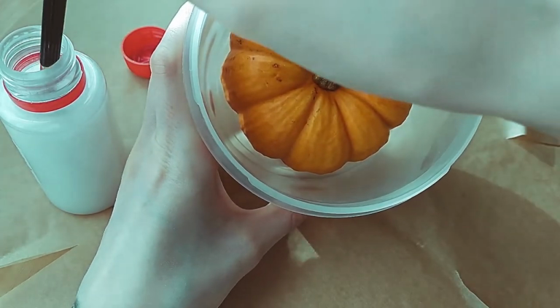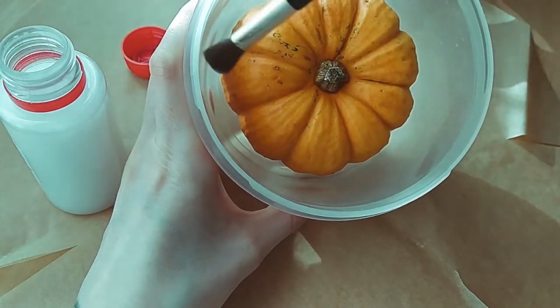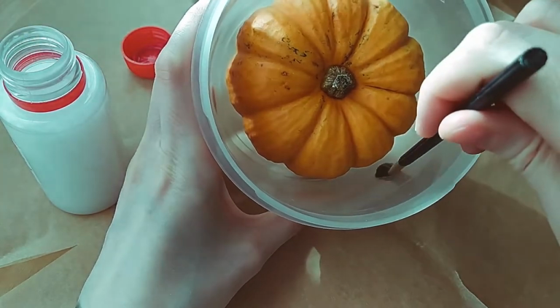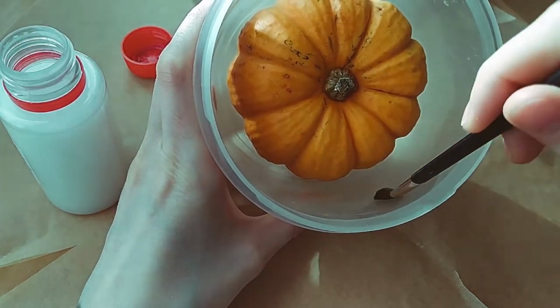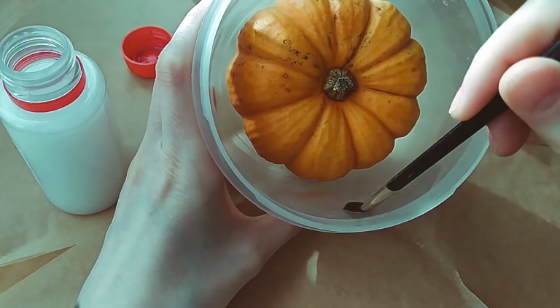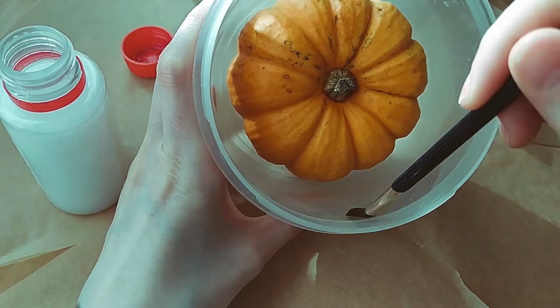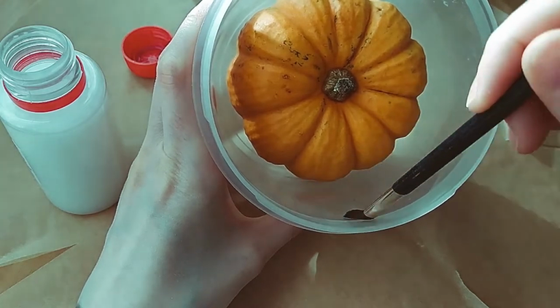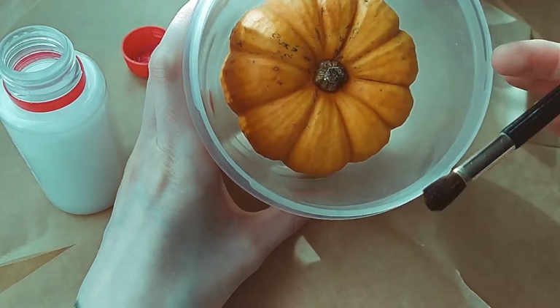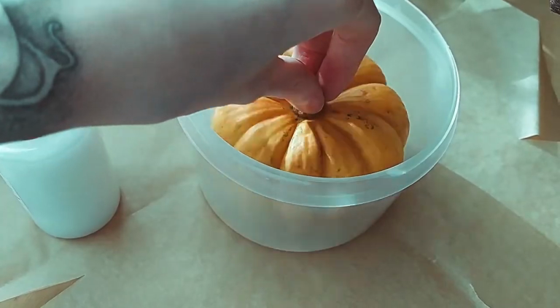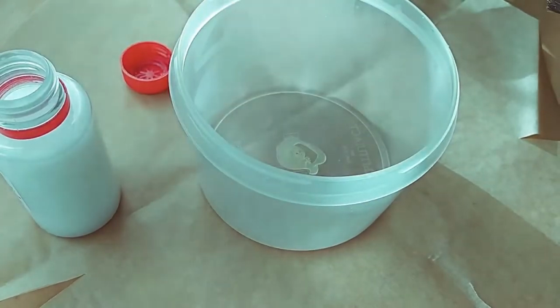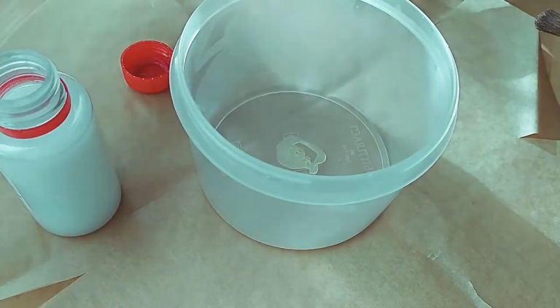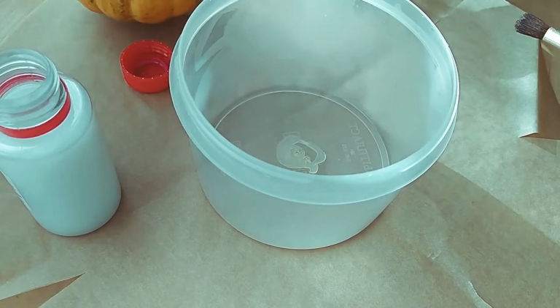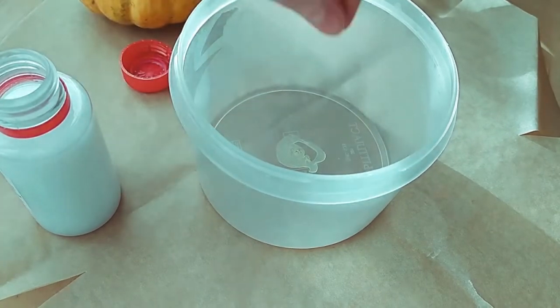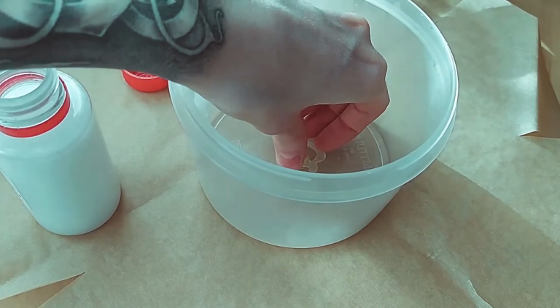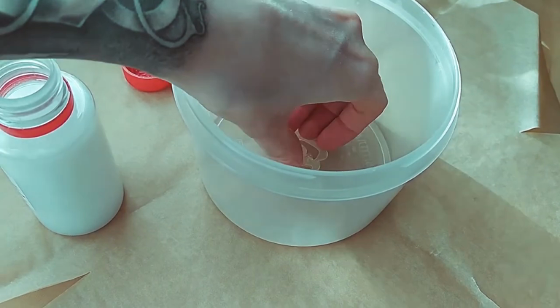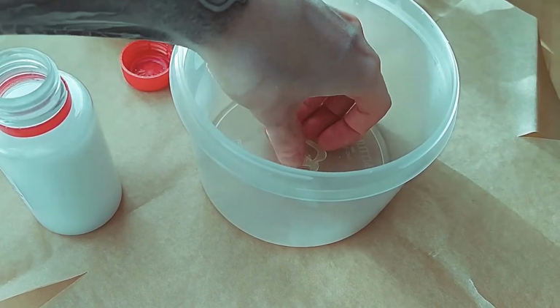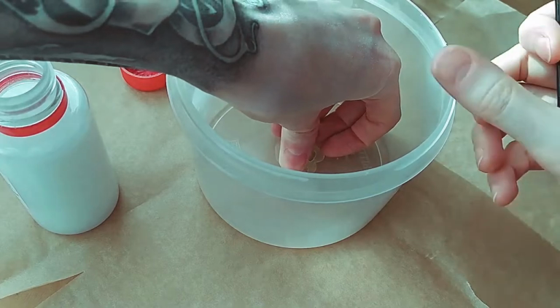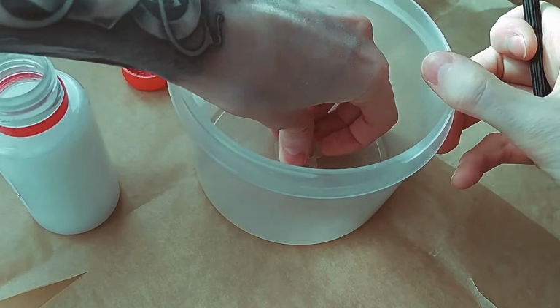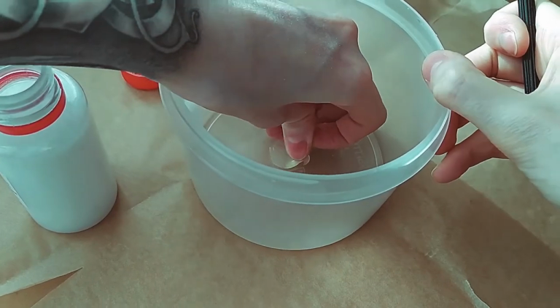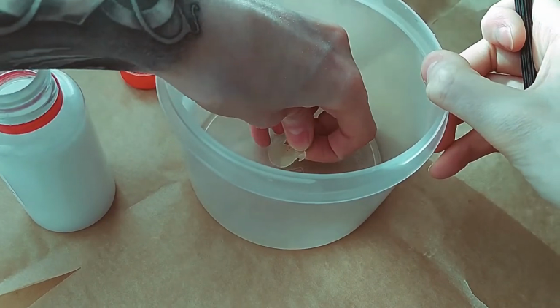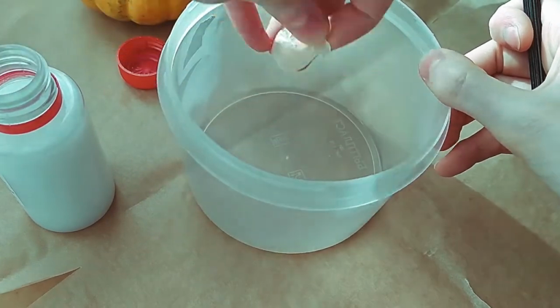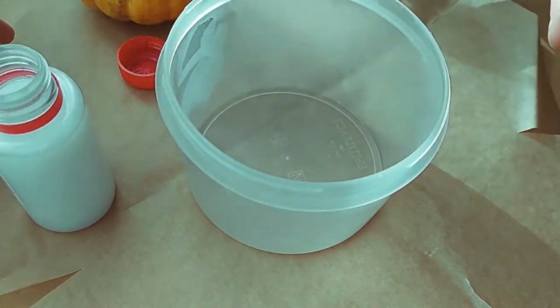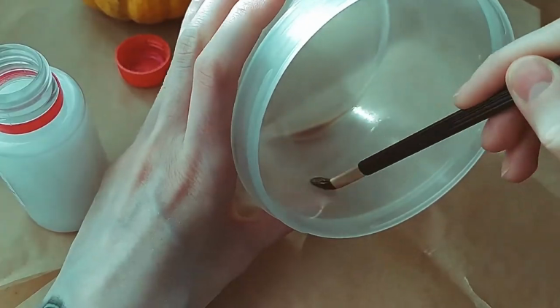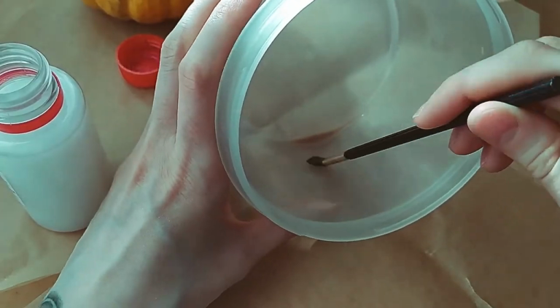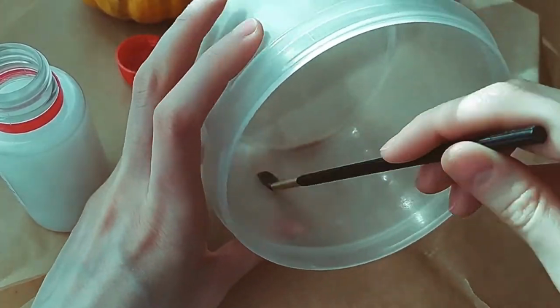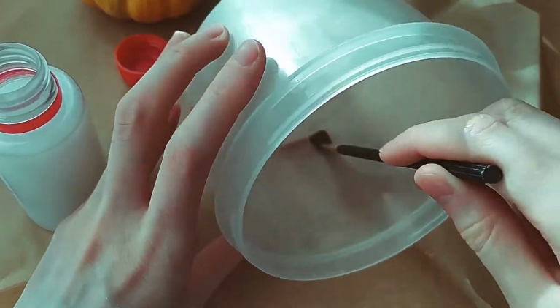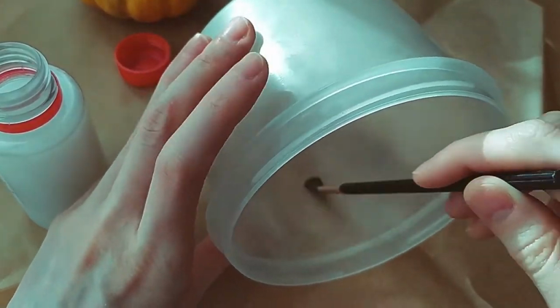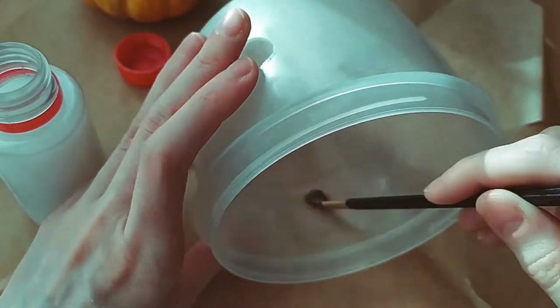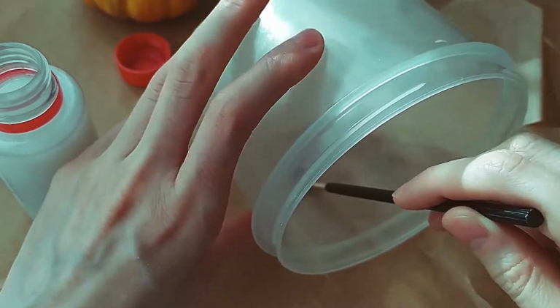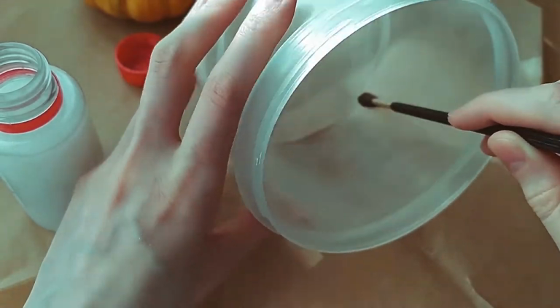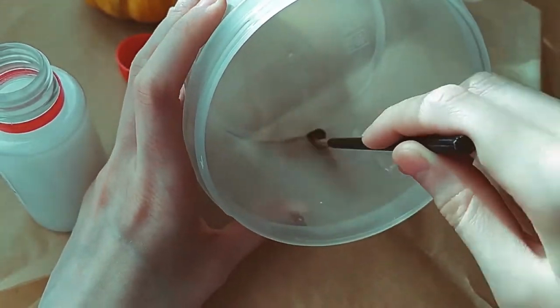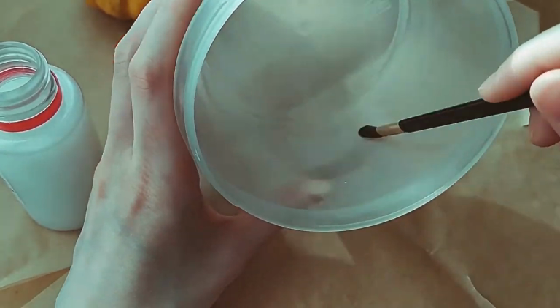It would be more convenient to do without pumpkin, I know. Anyway. If the release agent gets on the center of the plastic container, then the glue wouldn't stick. That's why I glued the pumpkin immediately.